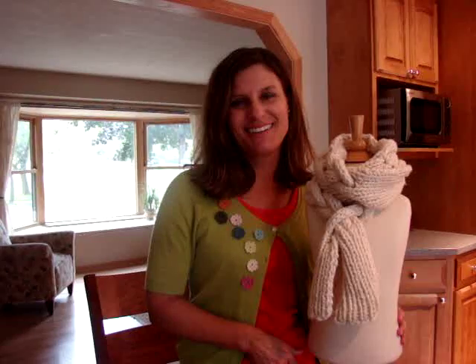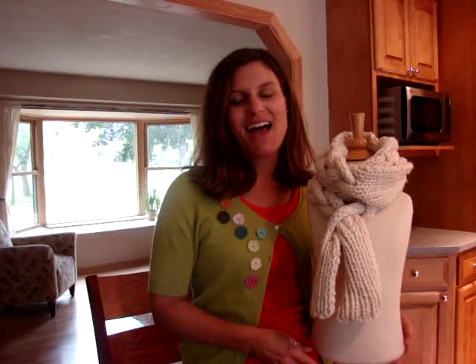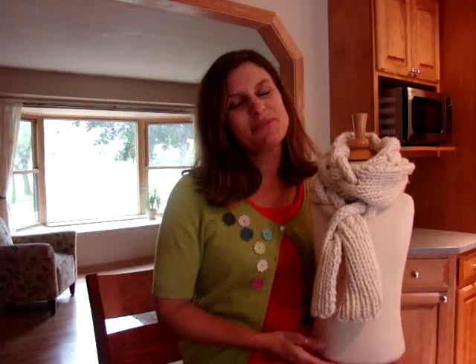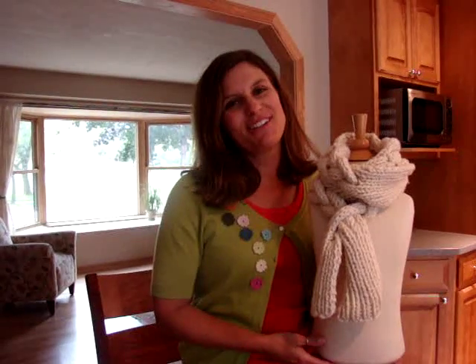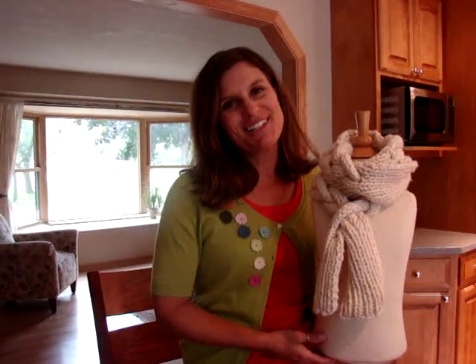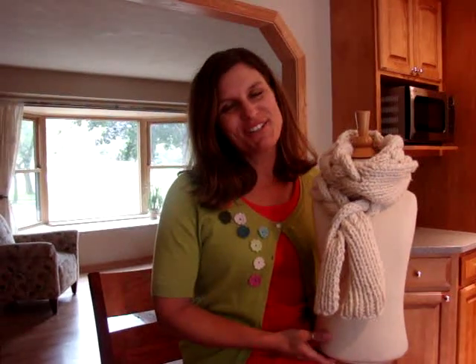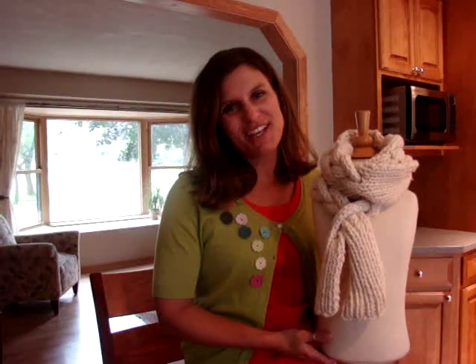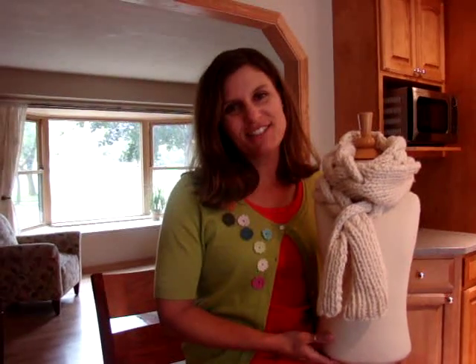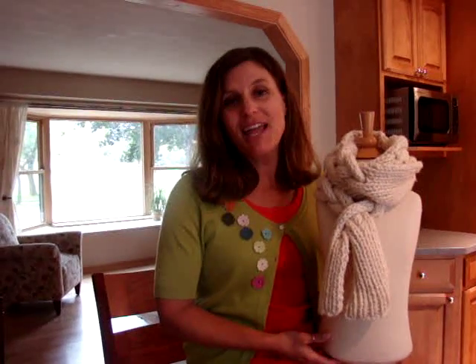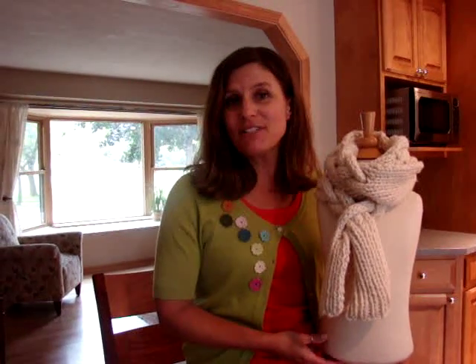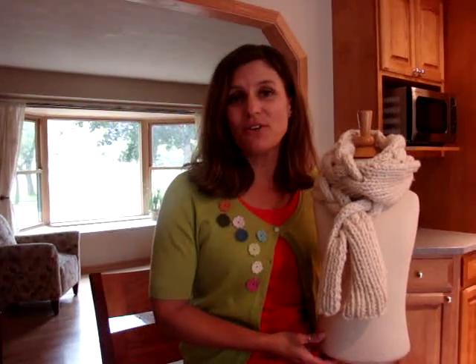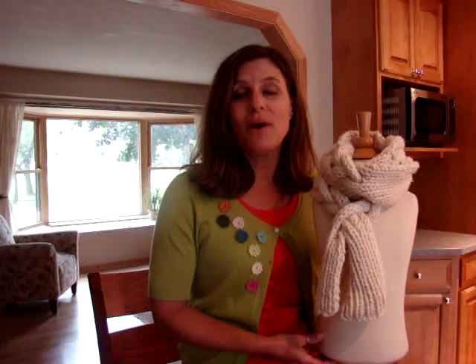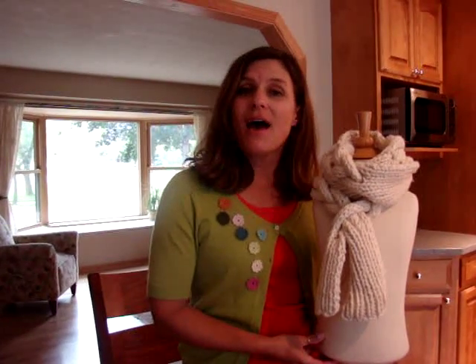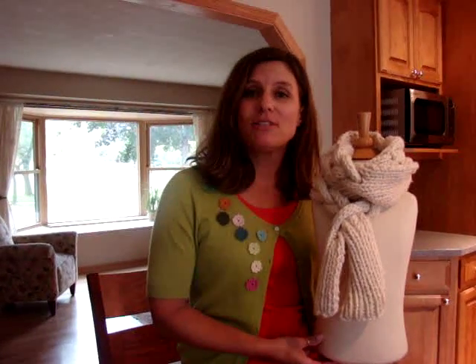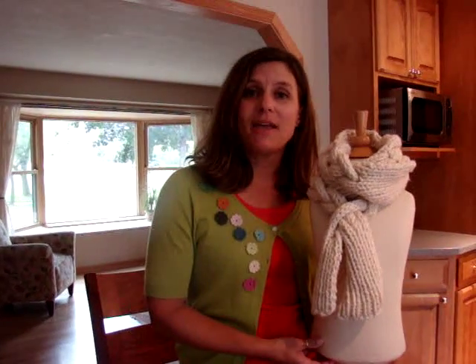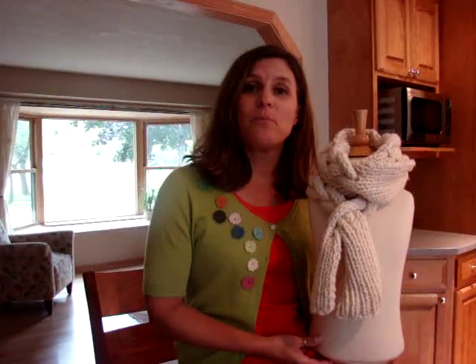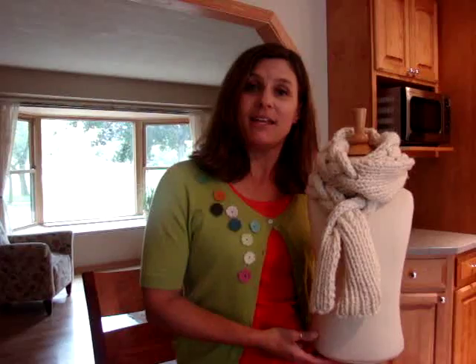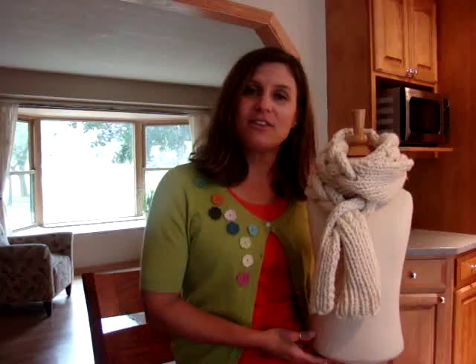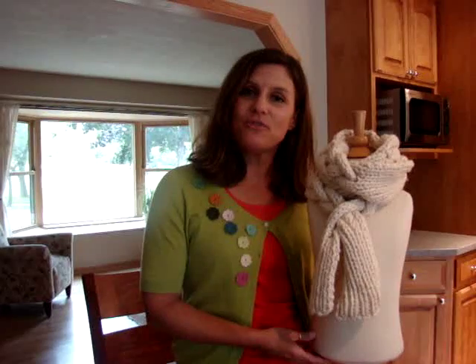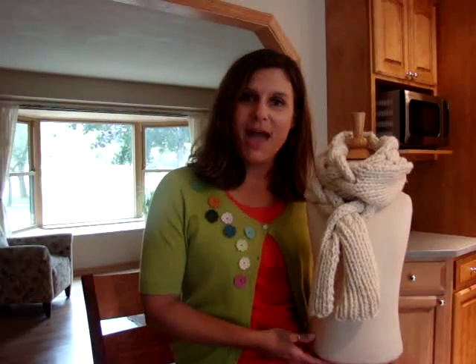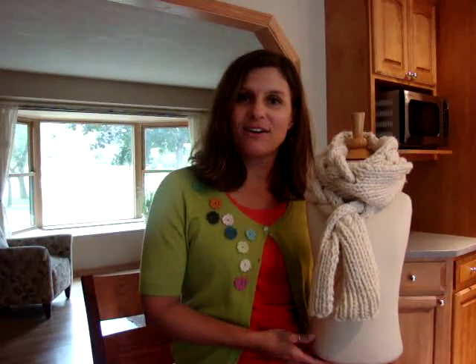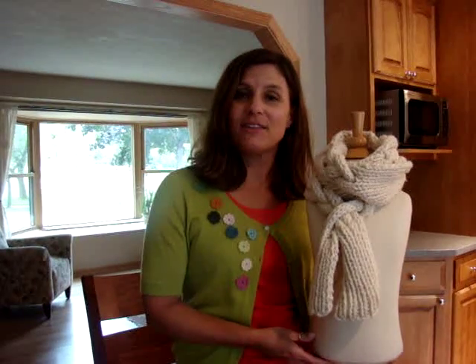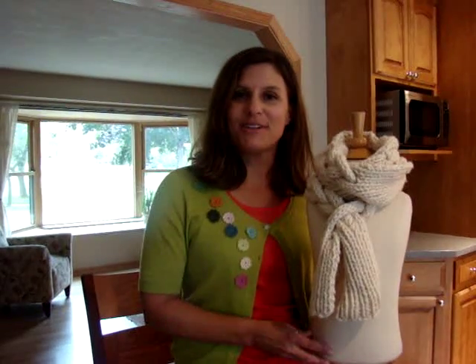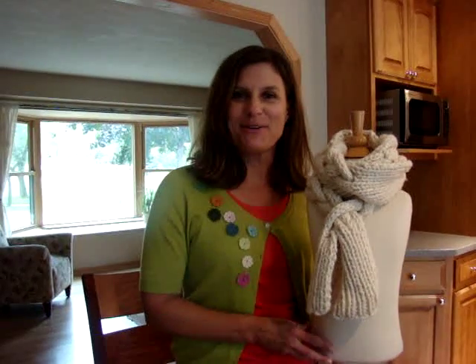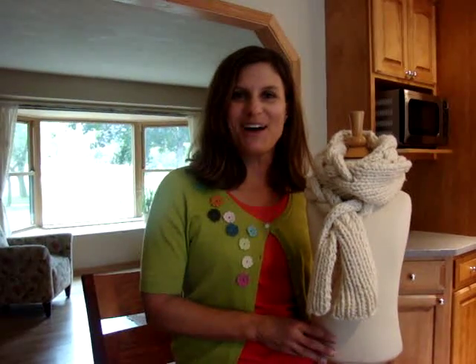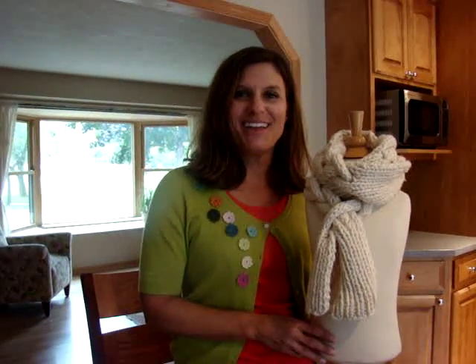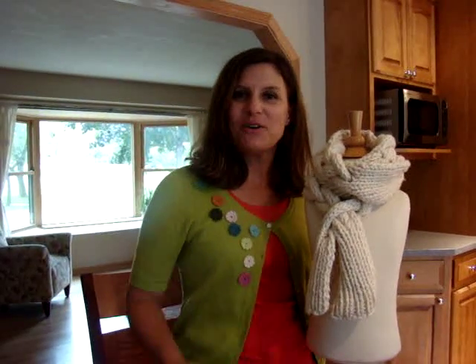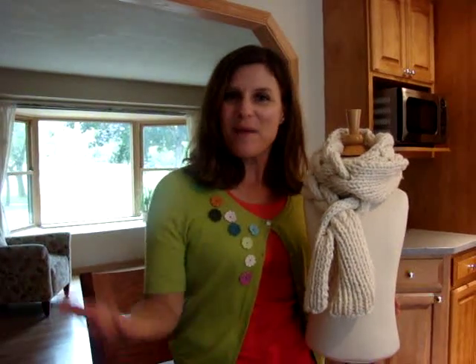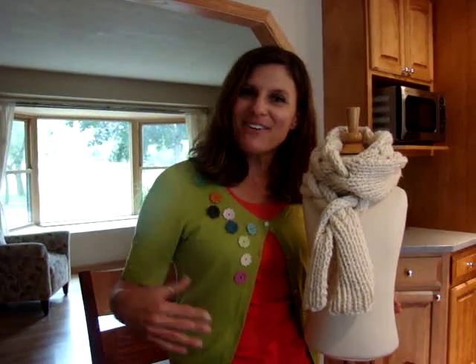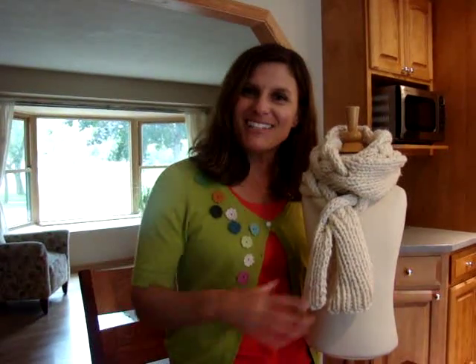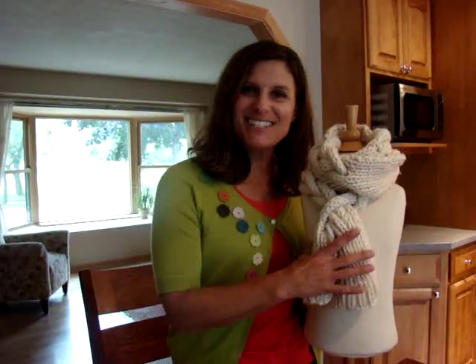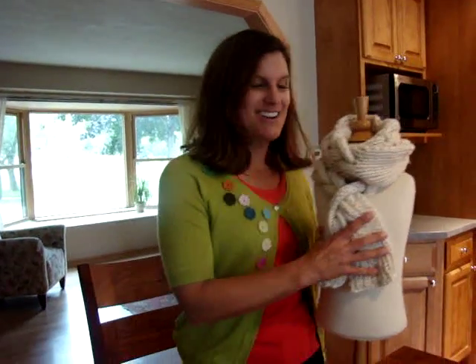Hi Spud & Chloé knitters and crocheters. Today I'm going to show you how to make Braid It, the new free pattern on the Spud & Chloé blog. So come on around and let's get started.